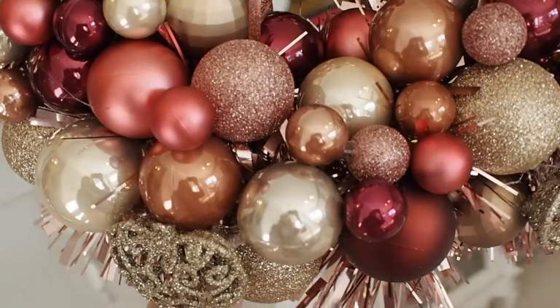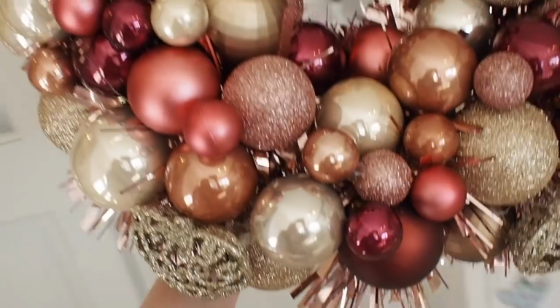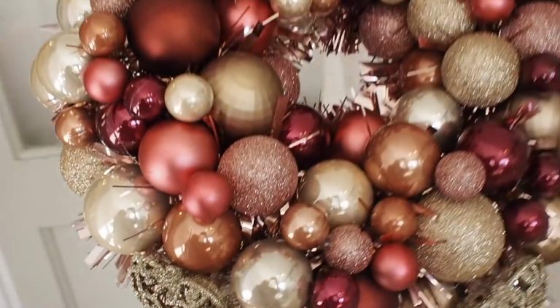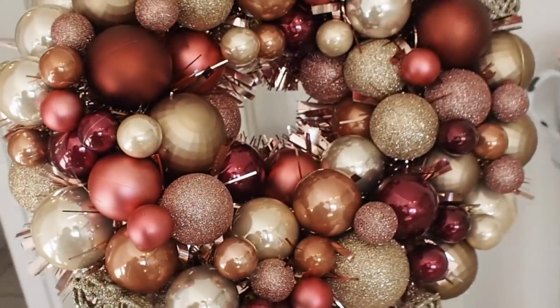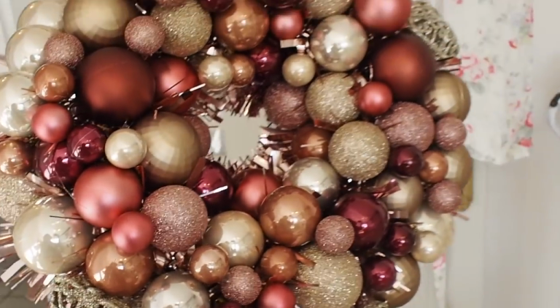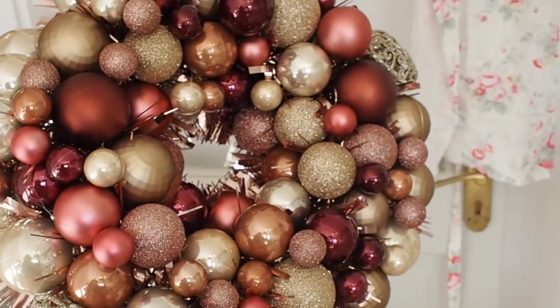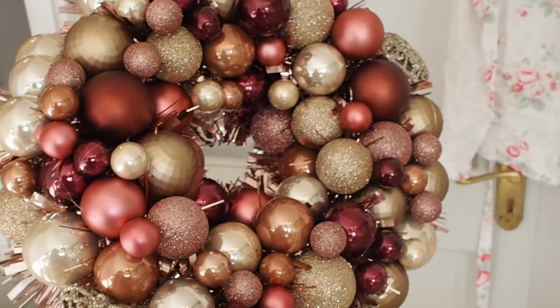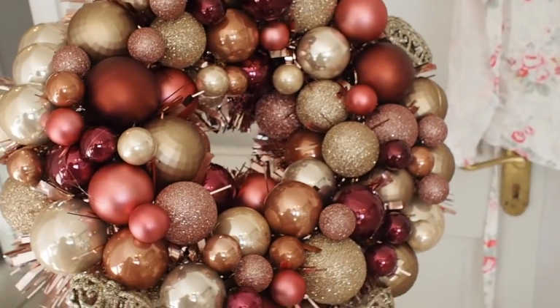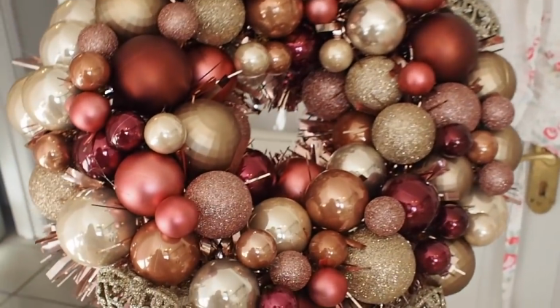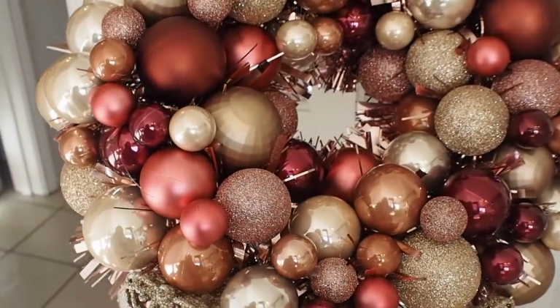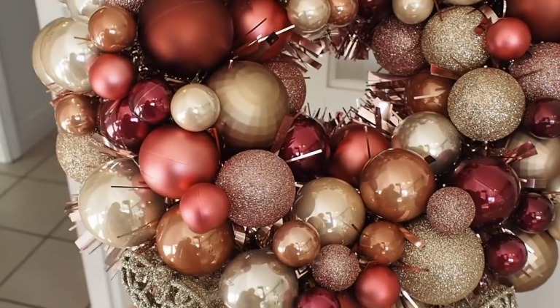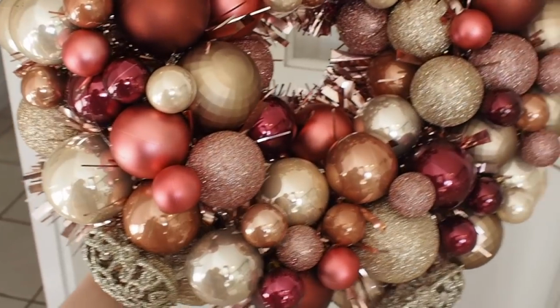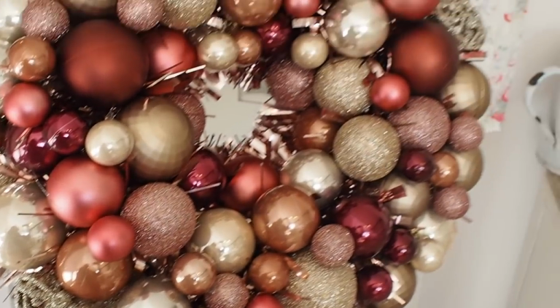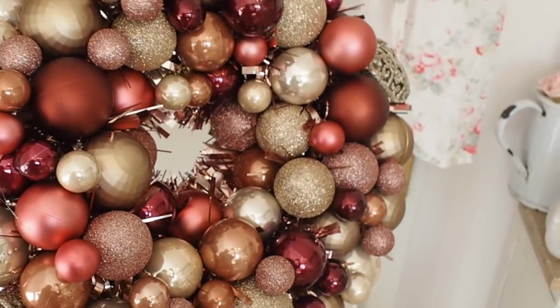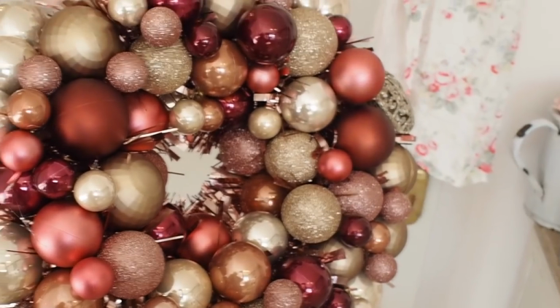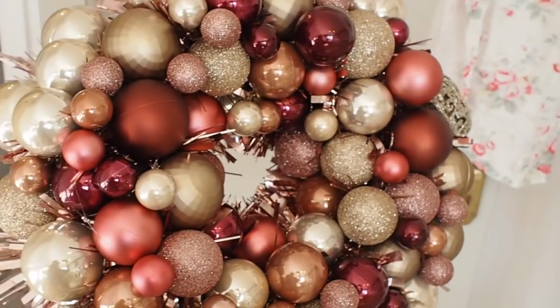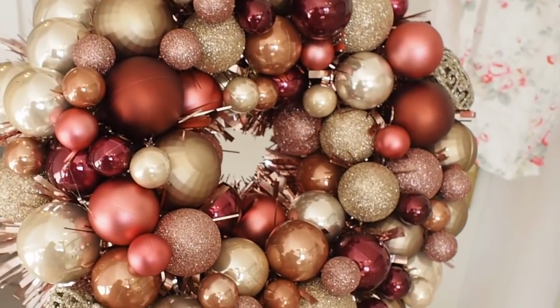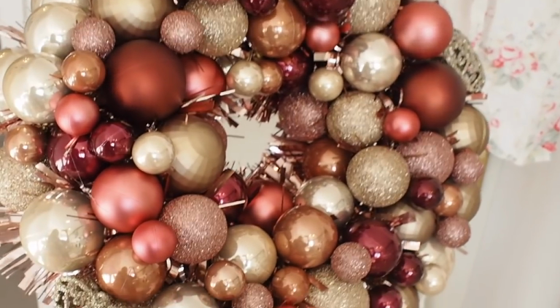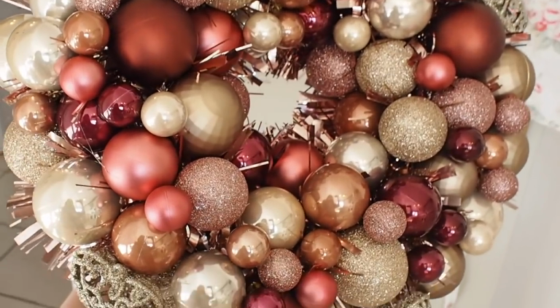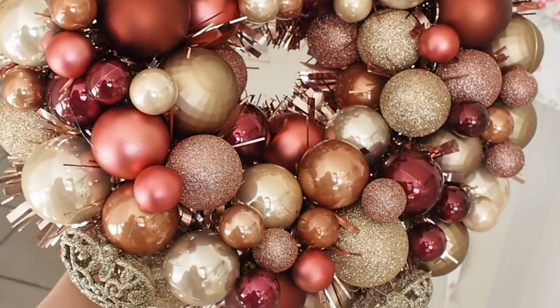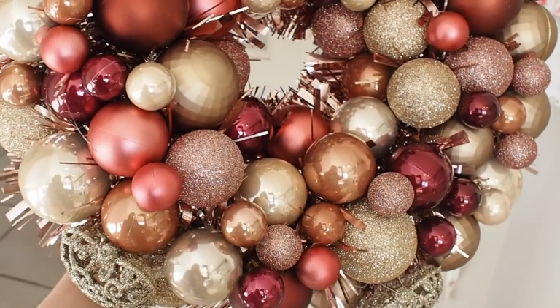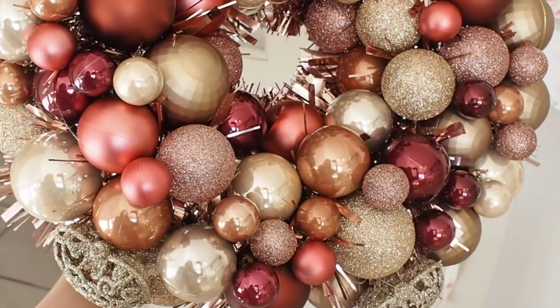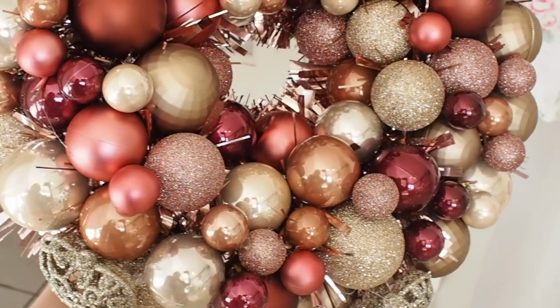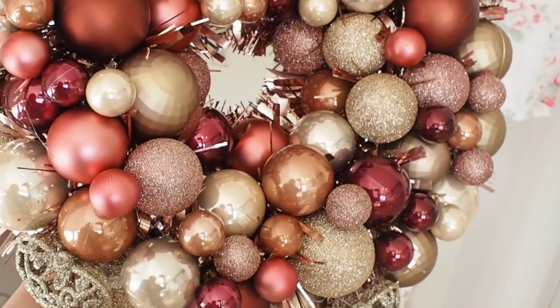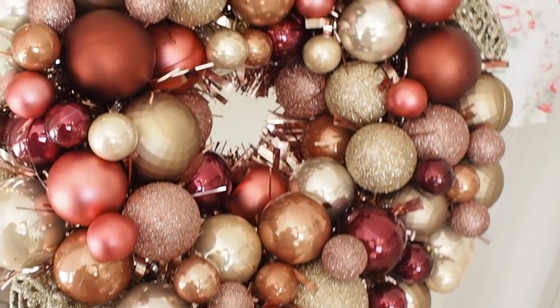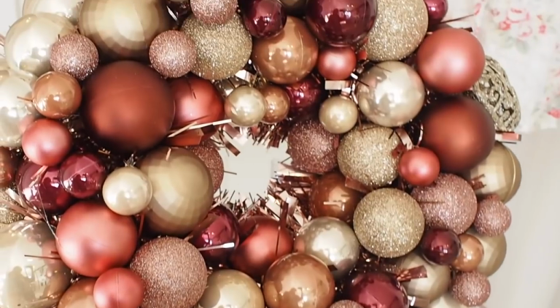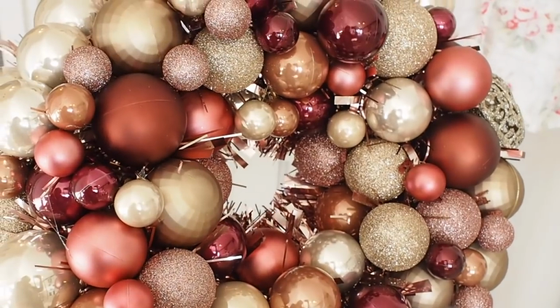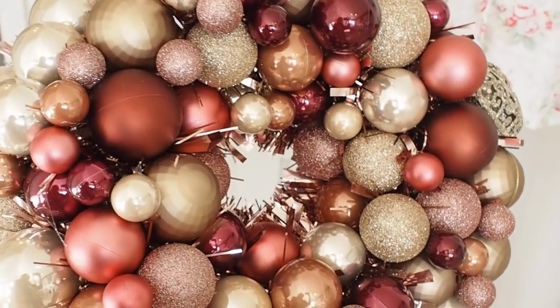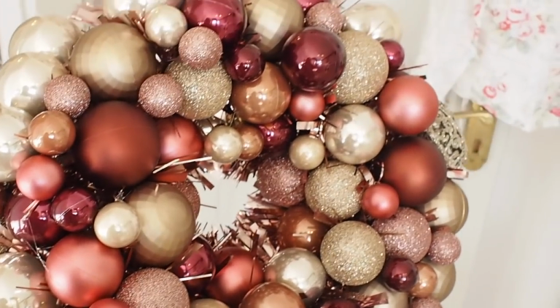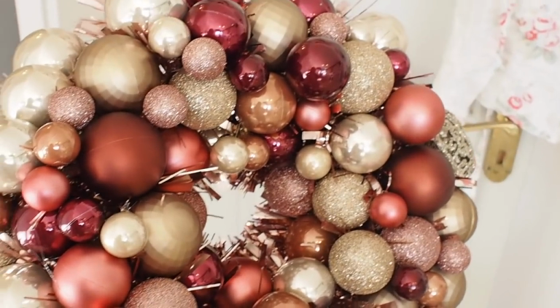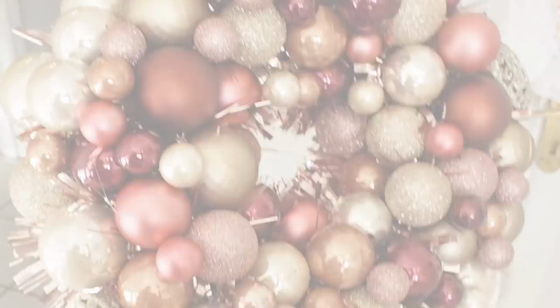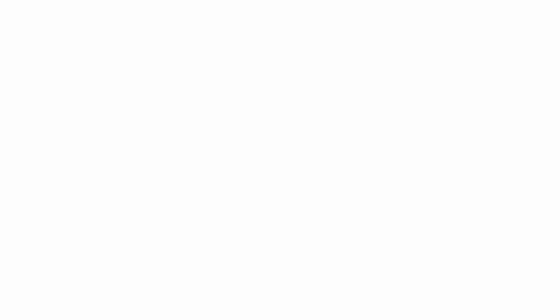I have used up all my baubles and they're not falling off. I'm going to hang this up and let it properly dry, and then I'll give you a little look at it.